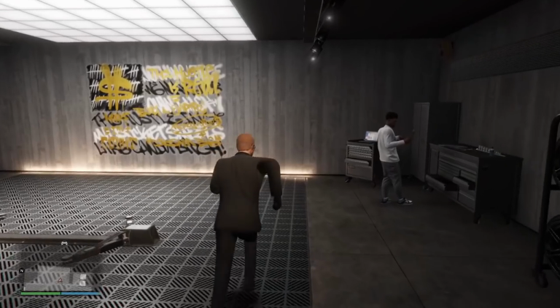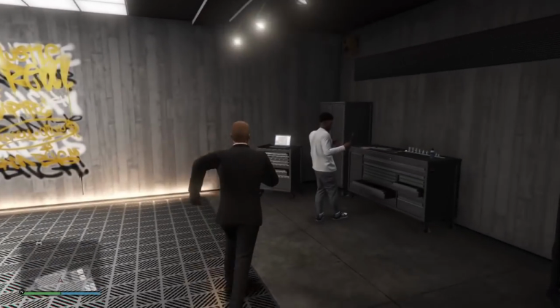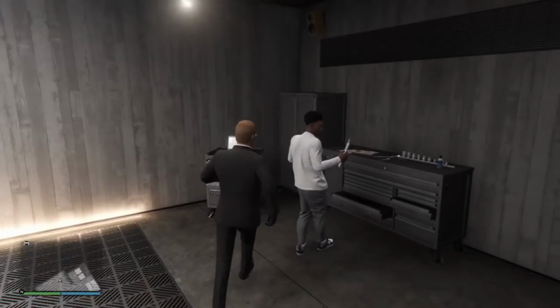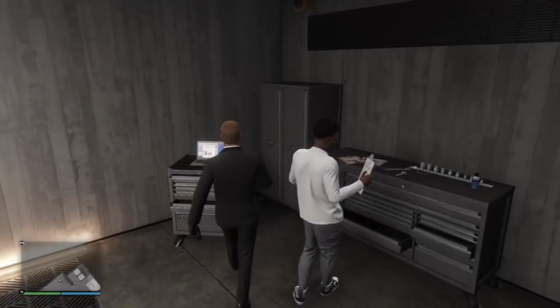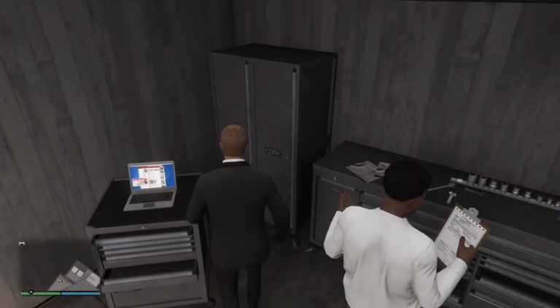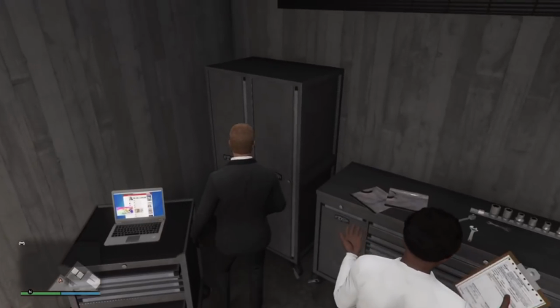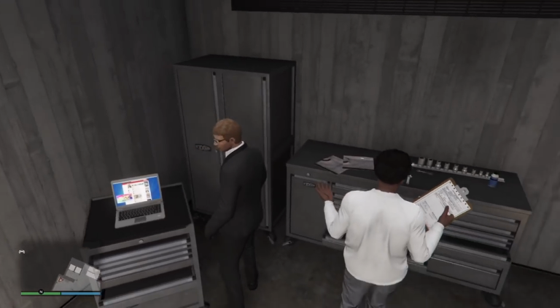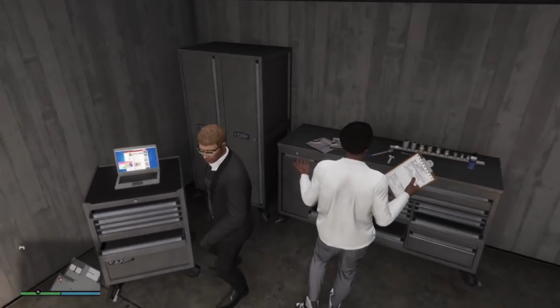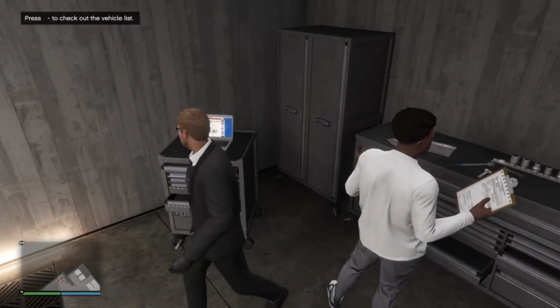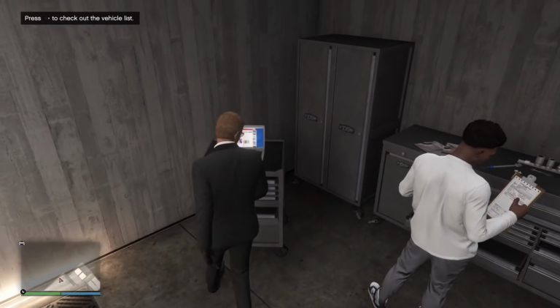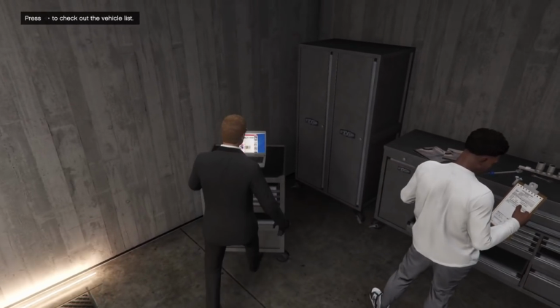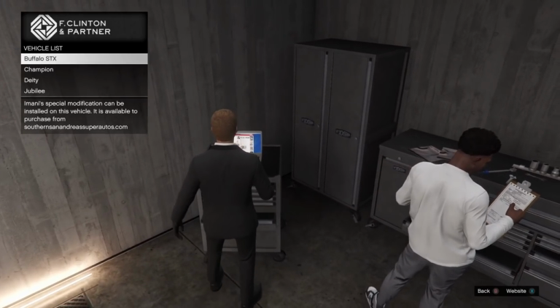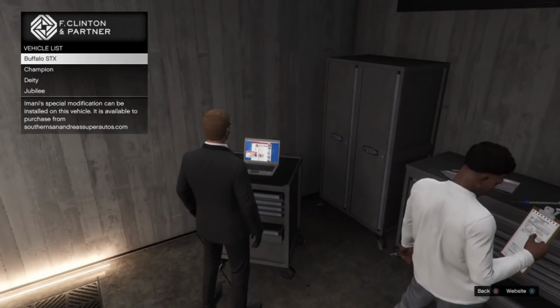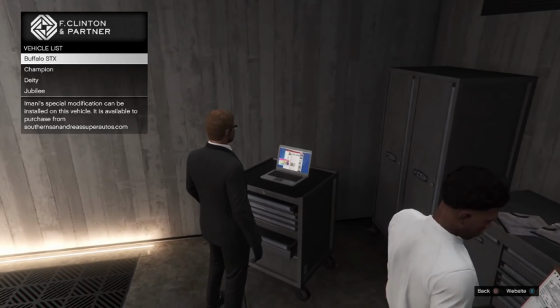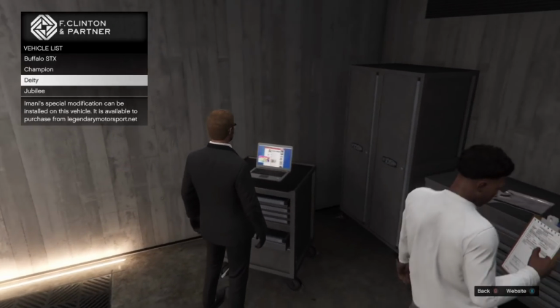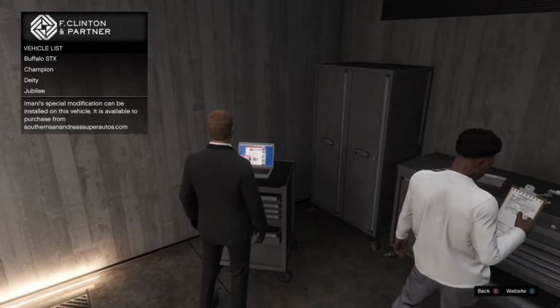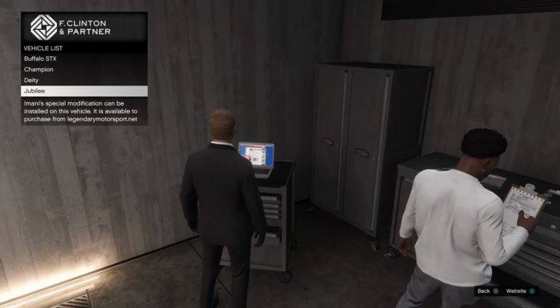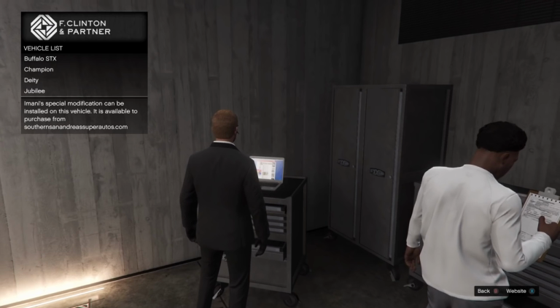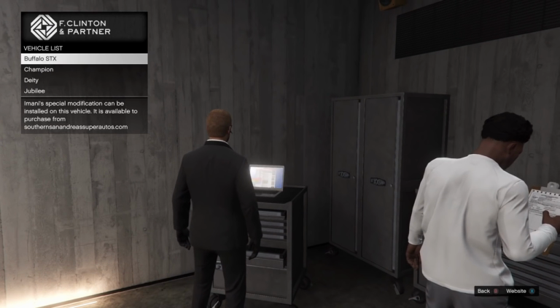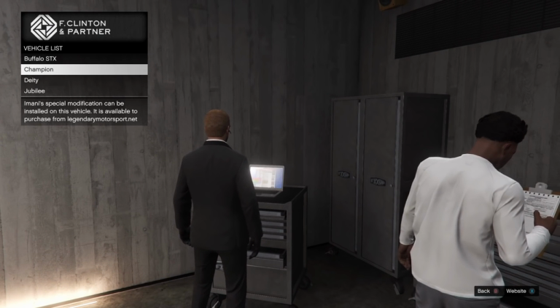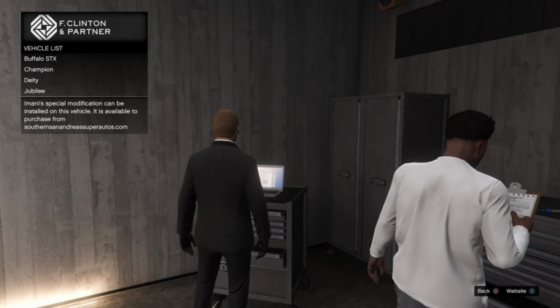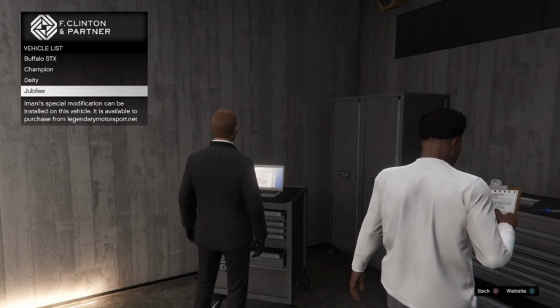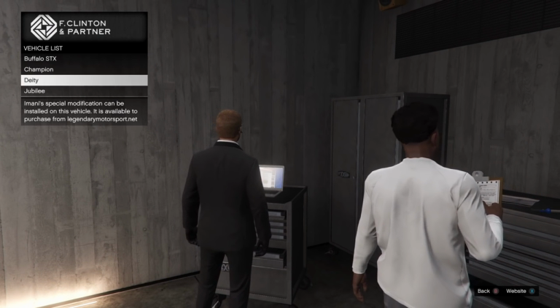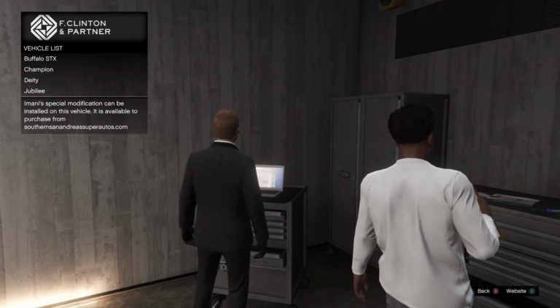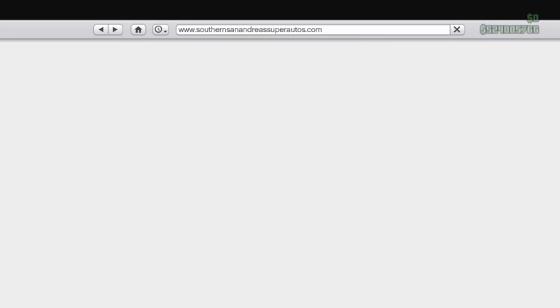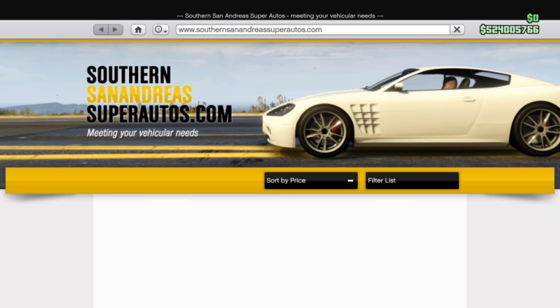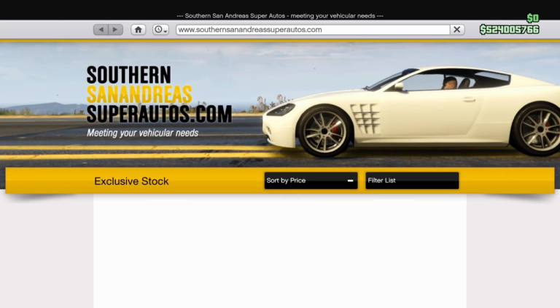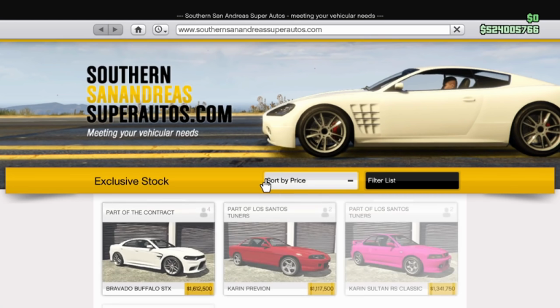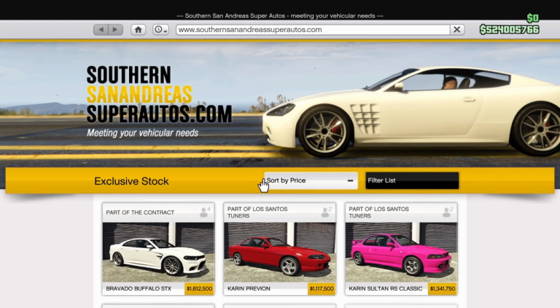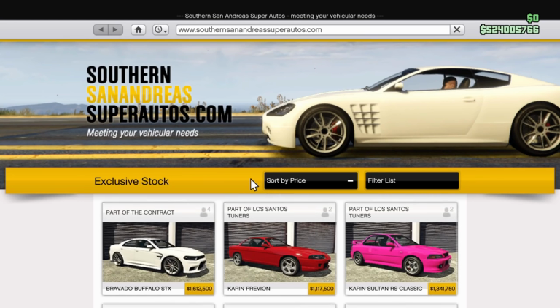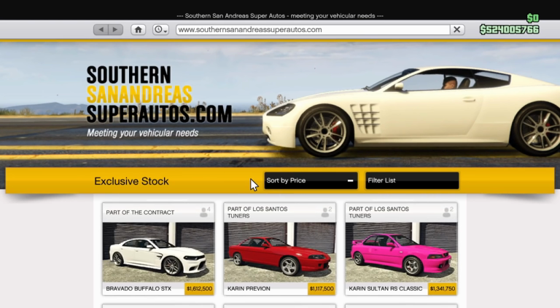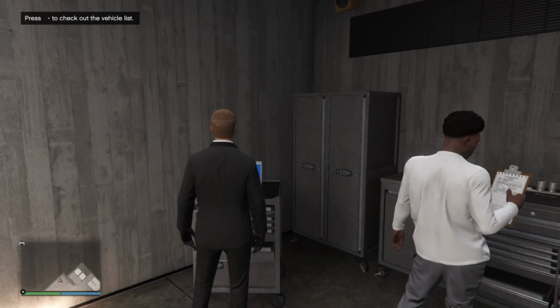Heading down to the garage, you can actually check which vehicles have new Amitech upgrades available on this laptop on the top floor of the garage, and you will need the vehicle workshop upgrade to be able to add this Amitech to eligible vehicles in the garage.